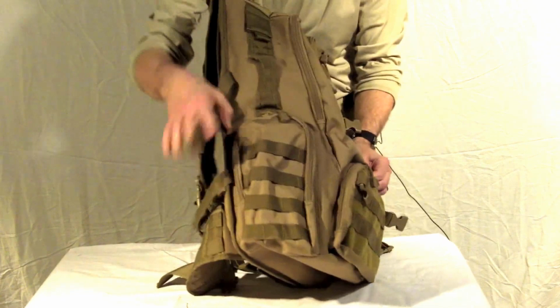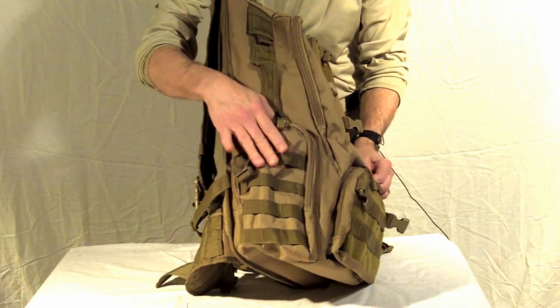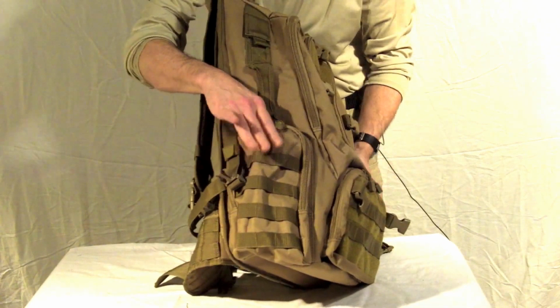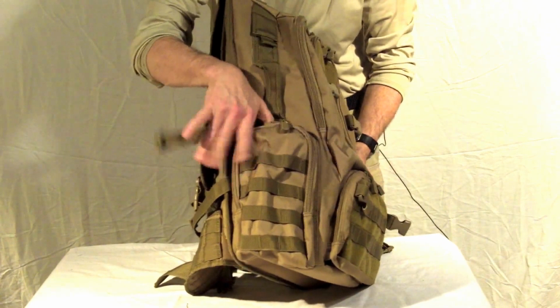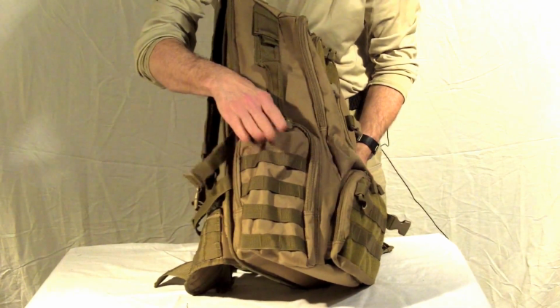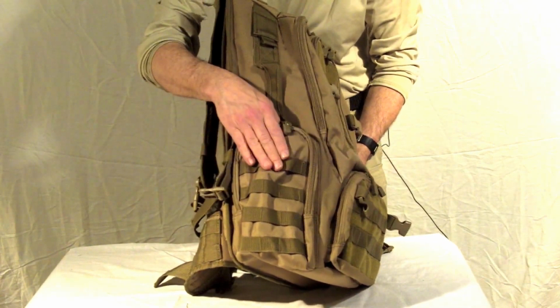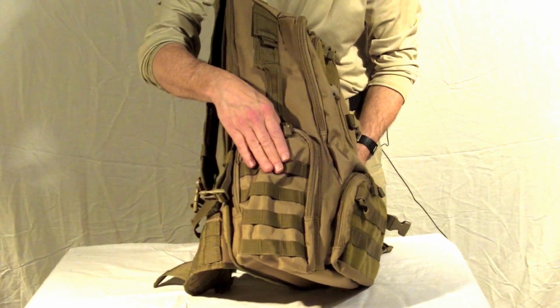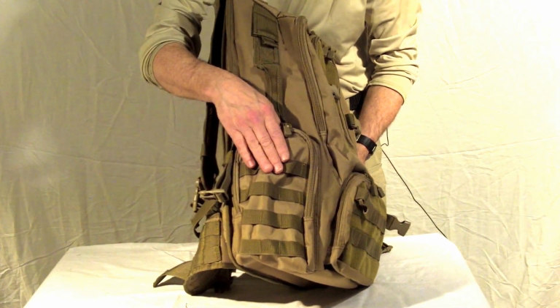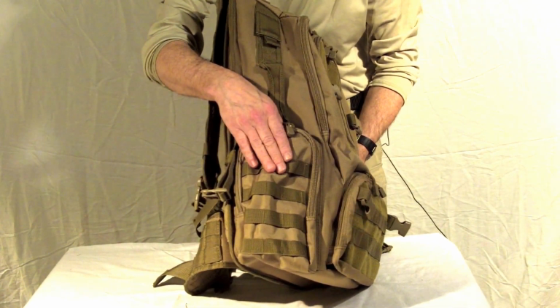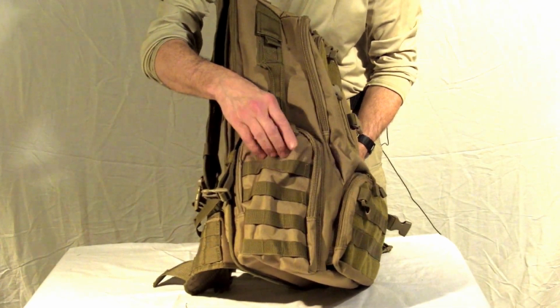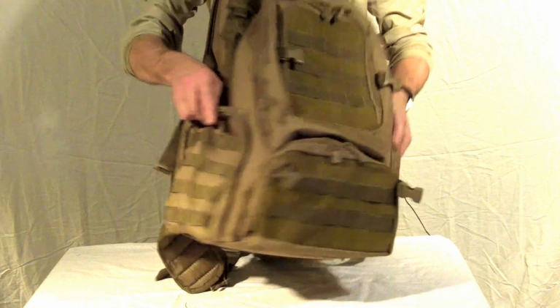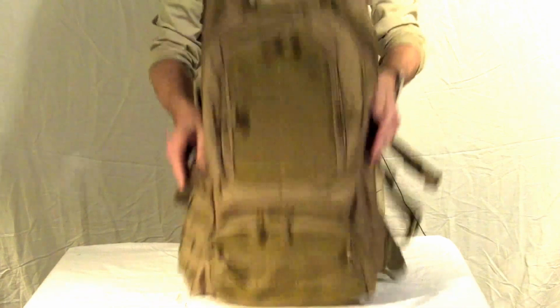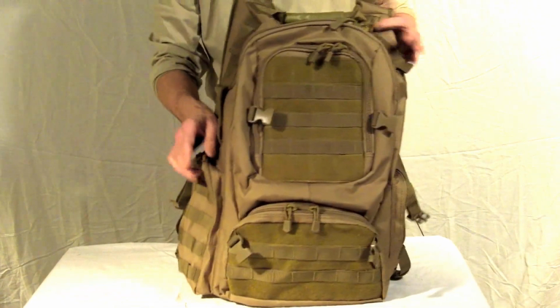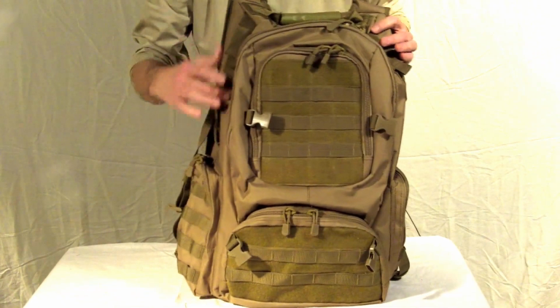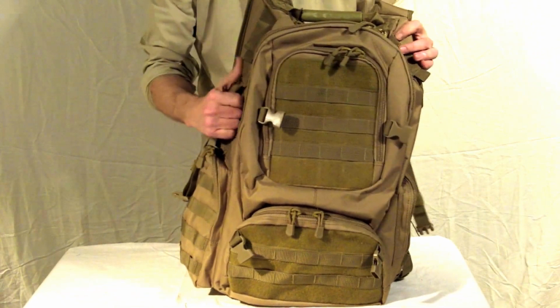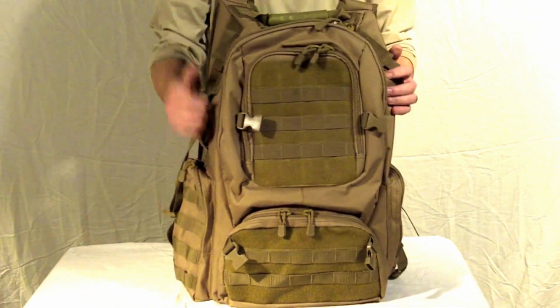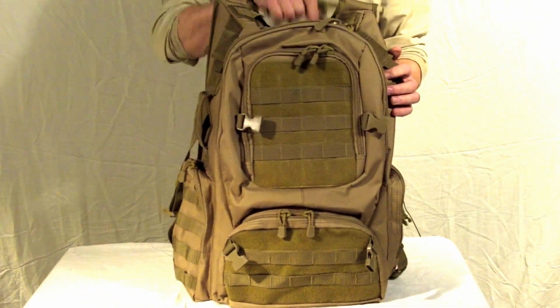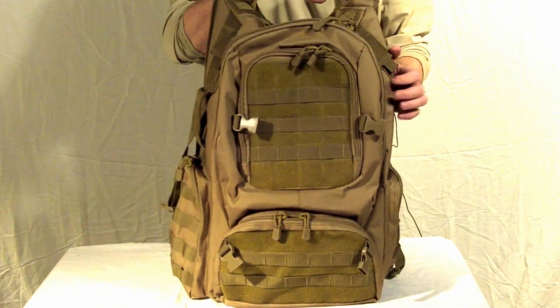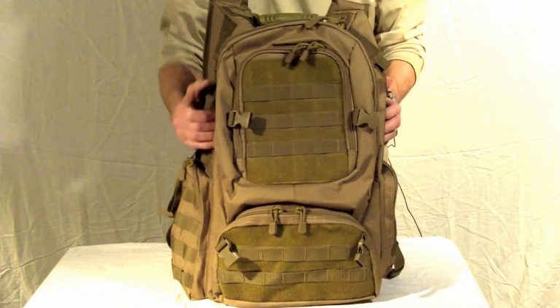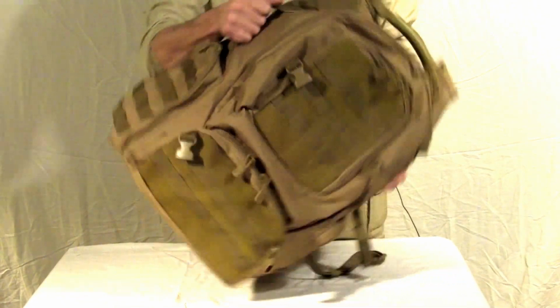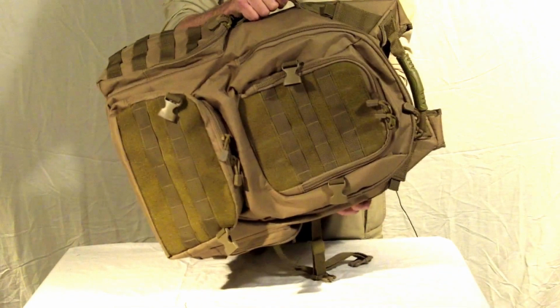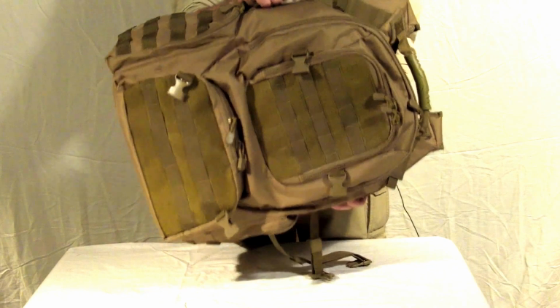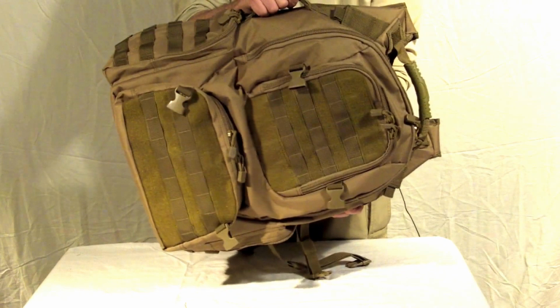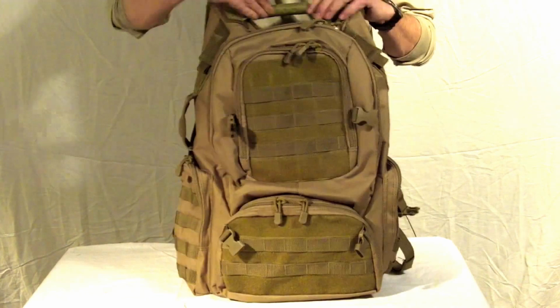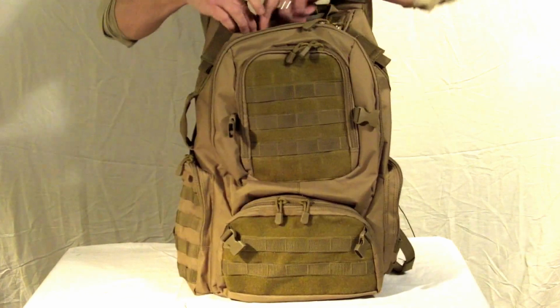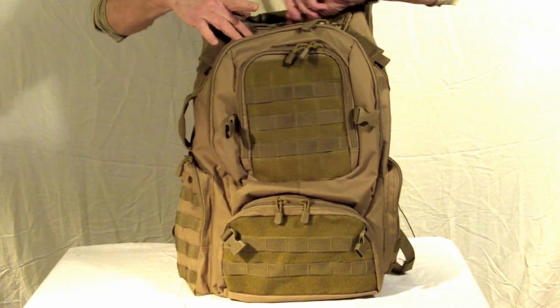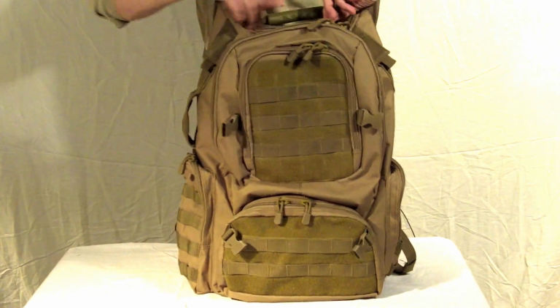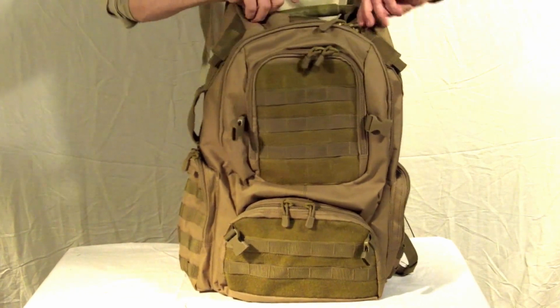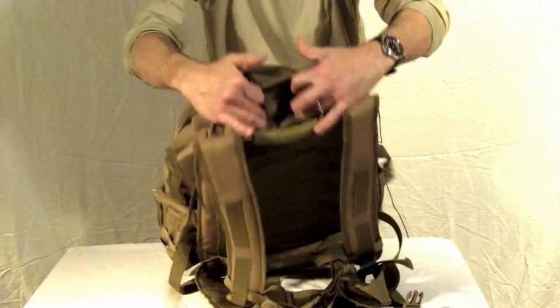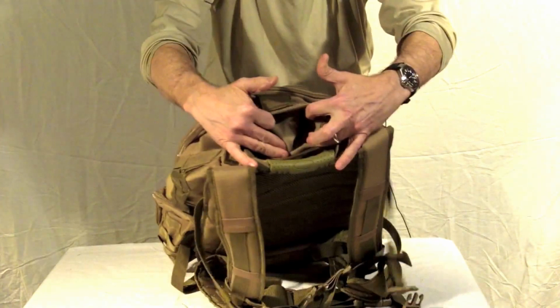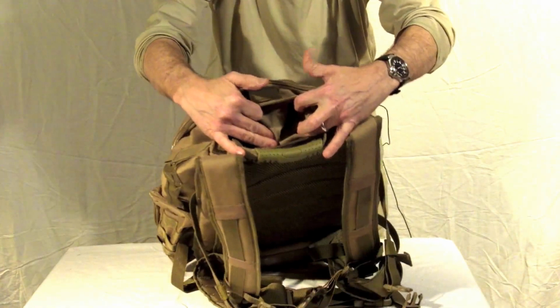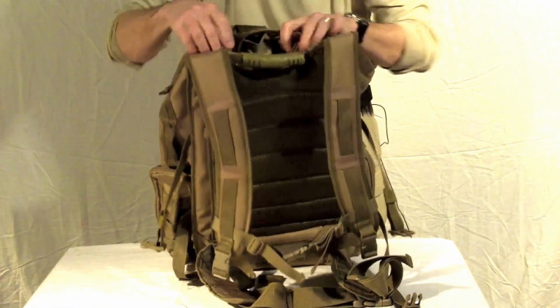The two side compartments are large enough to either fit extra magazines or an additional water bottle. It has three carry handles, one on the top and two located on the side for easy carrying. There's also a fleece lined electronics pocket in the top, or for eyeglasses if you'd like.